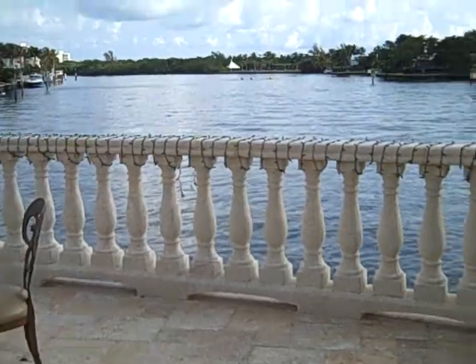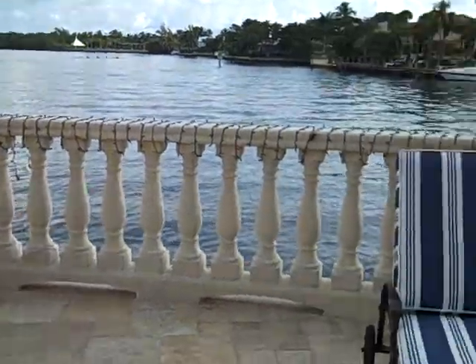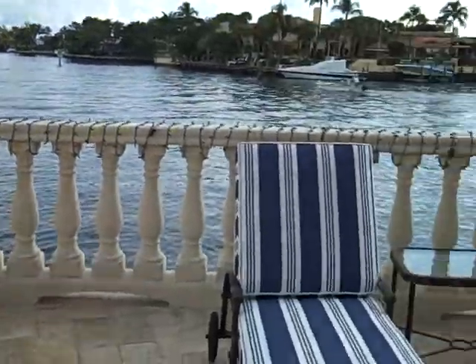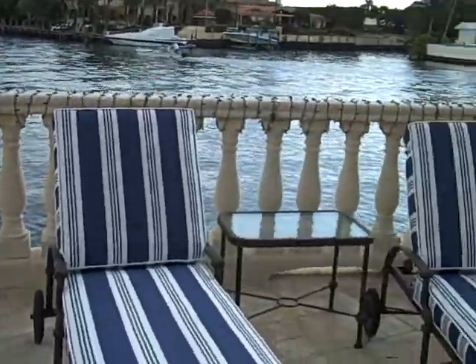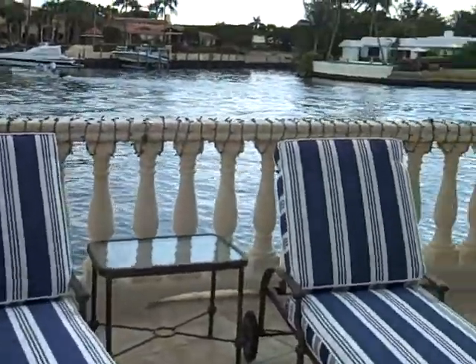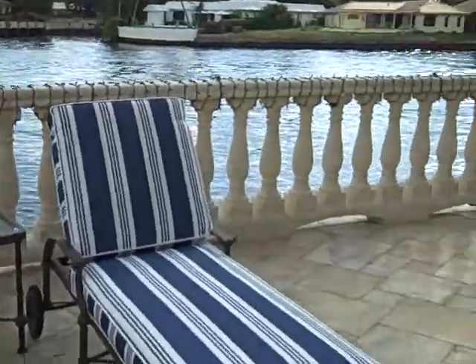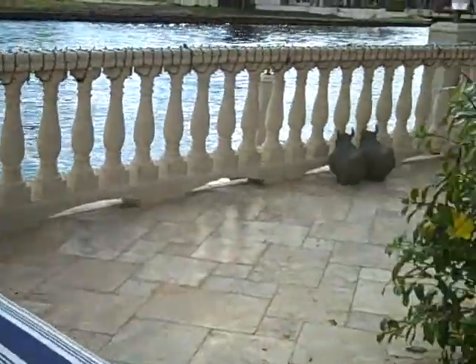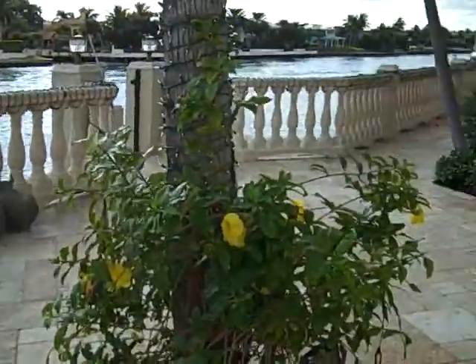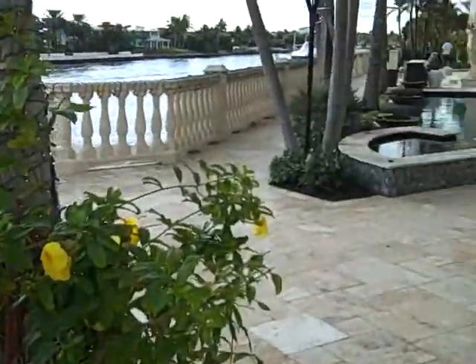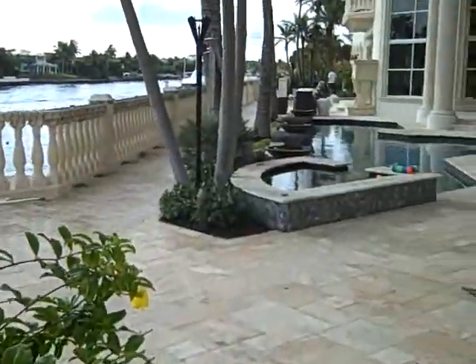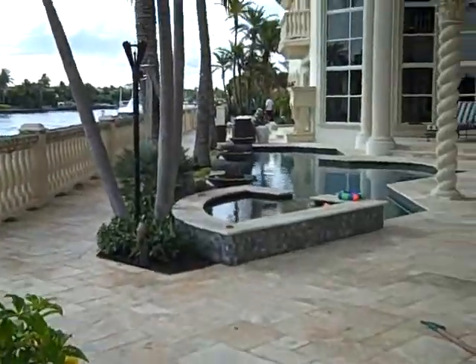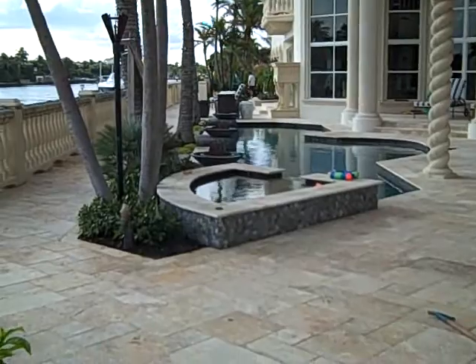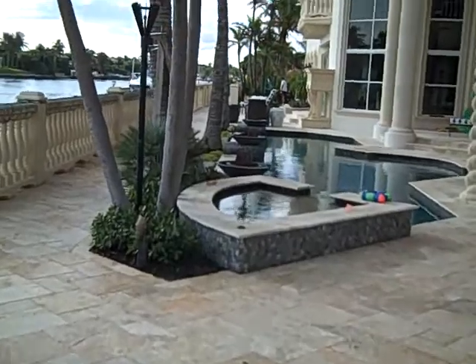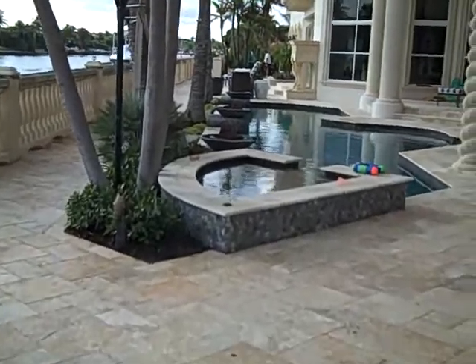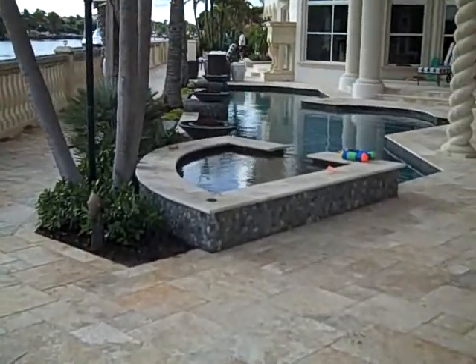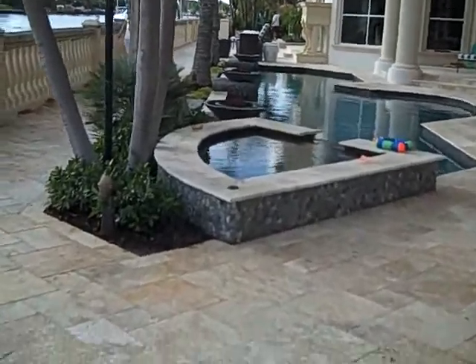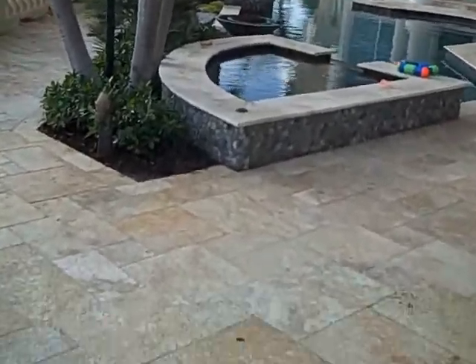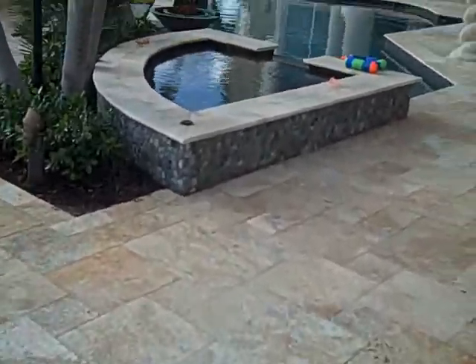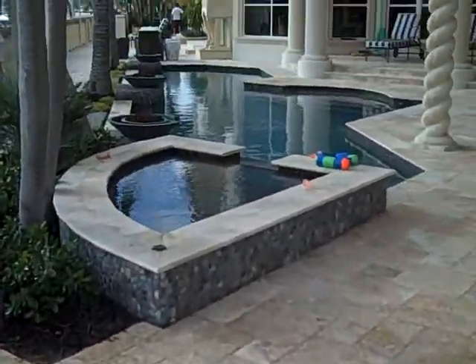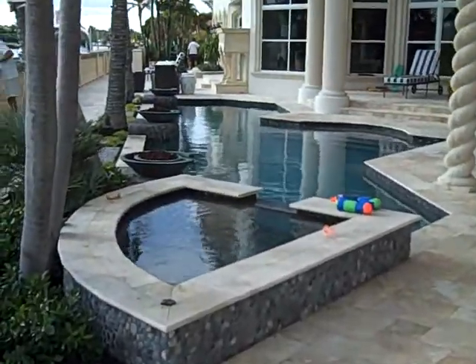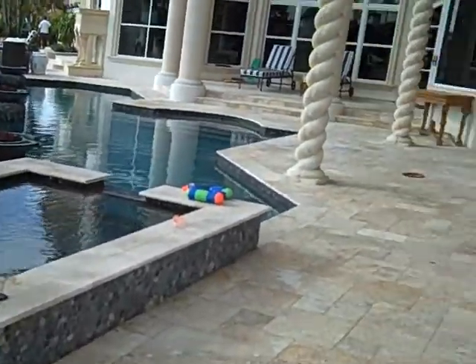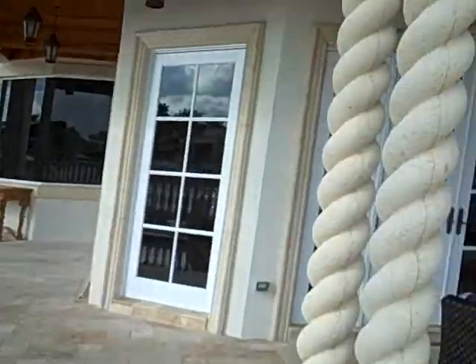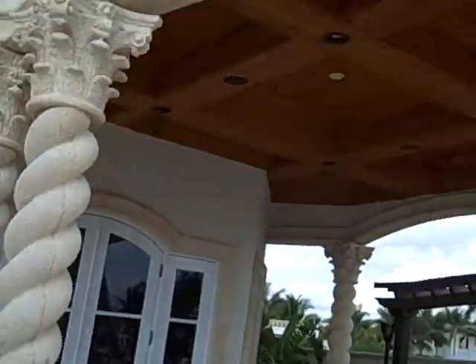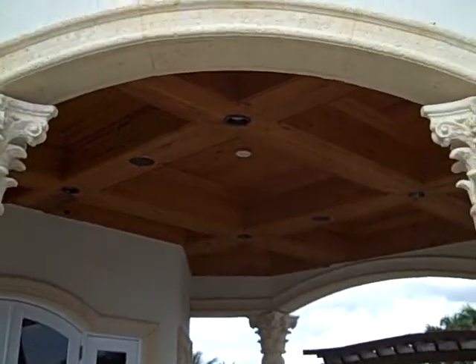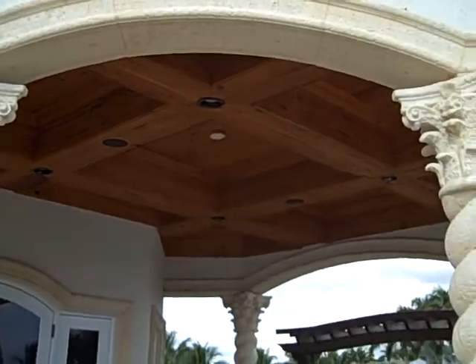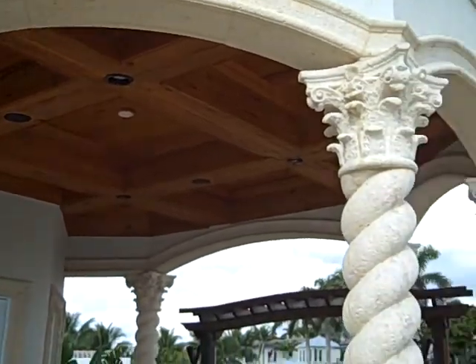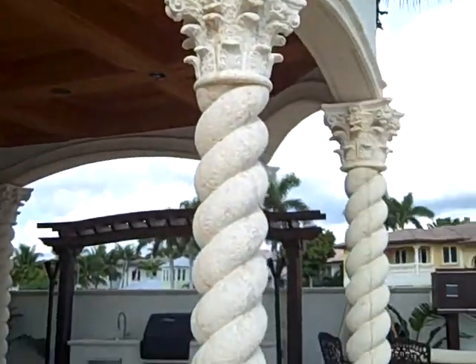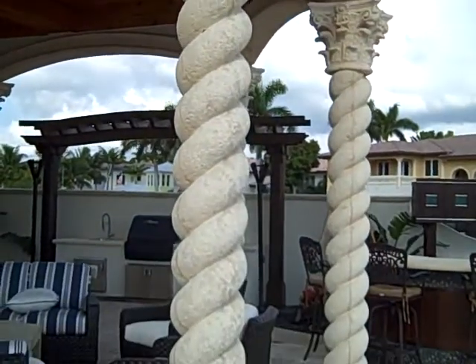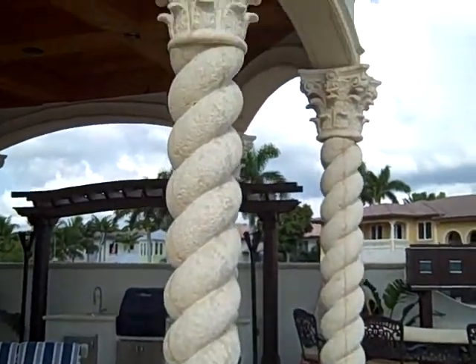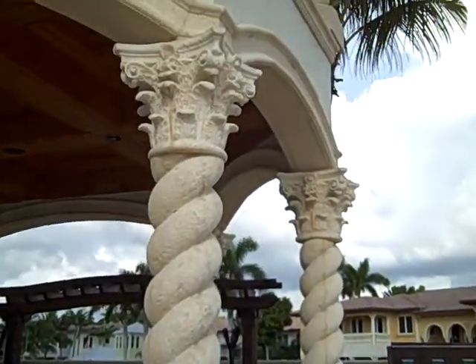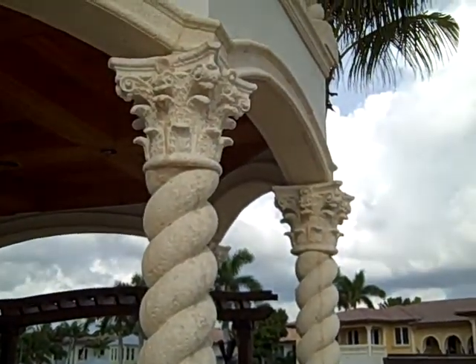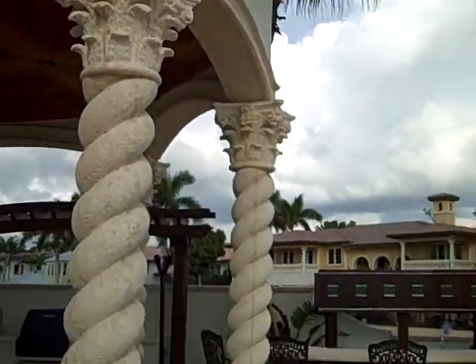We are at the Outdoor FL Estate Collection, and we just finished another estate package where everything was redone — the pavers, pool, ceiling, columns, and cast stonework.